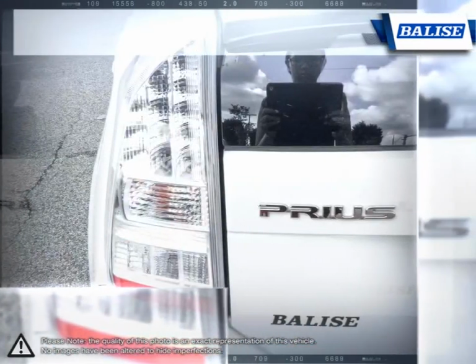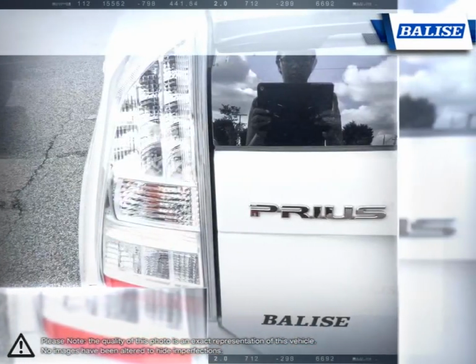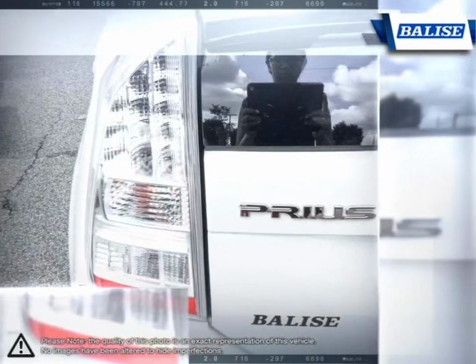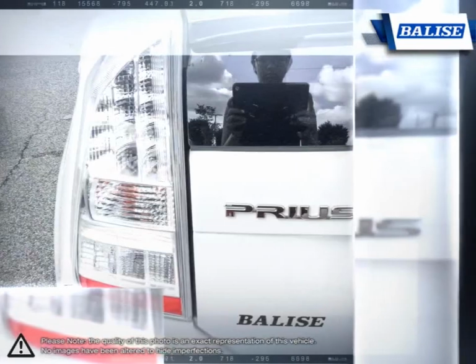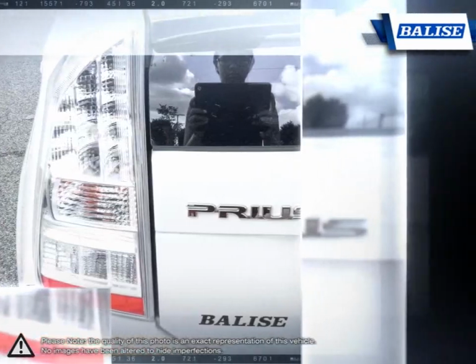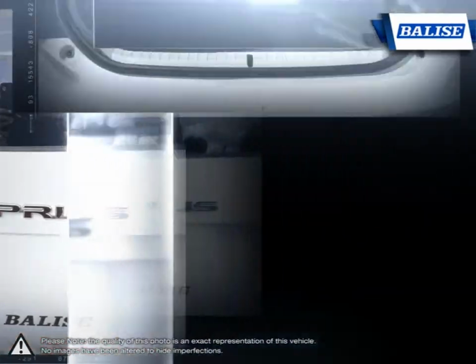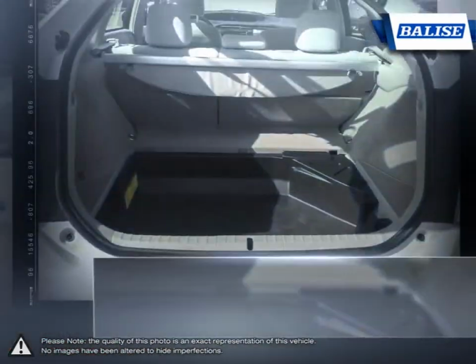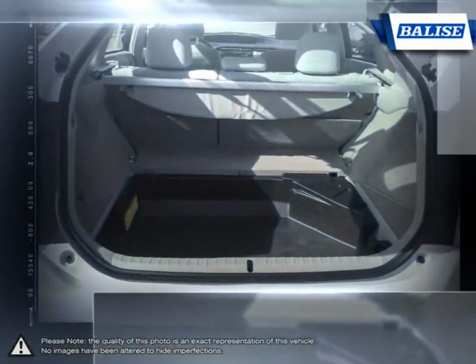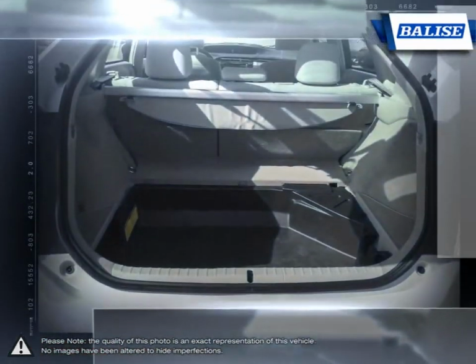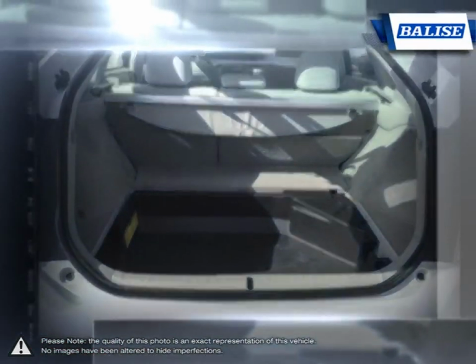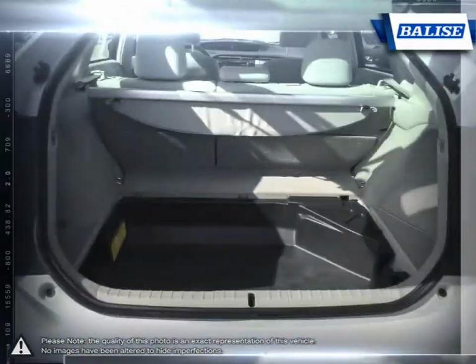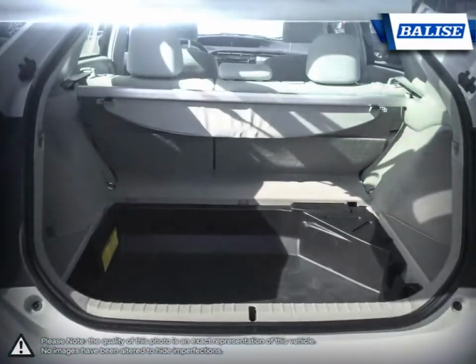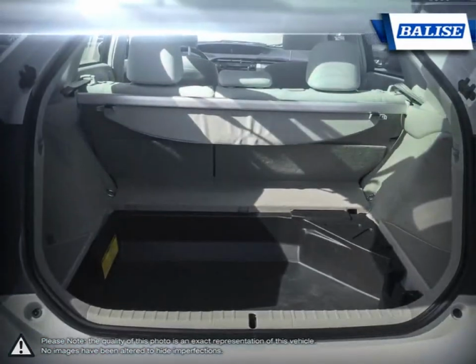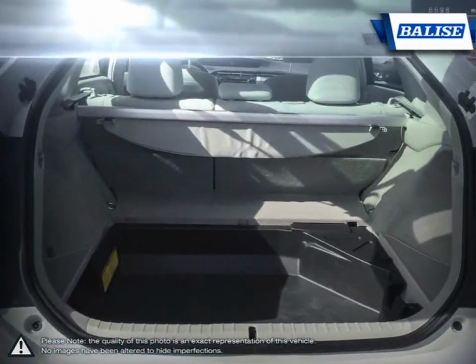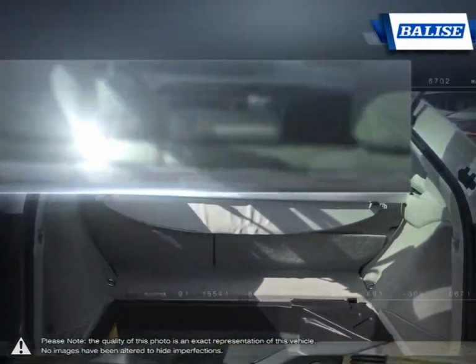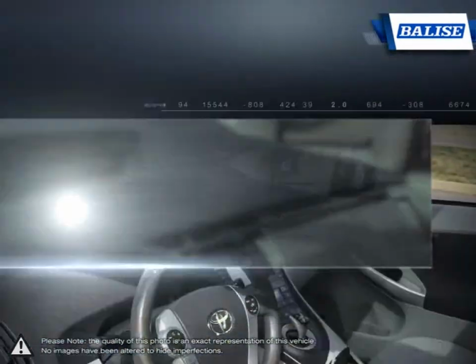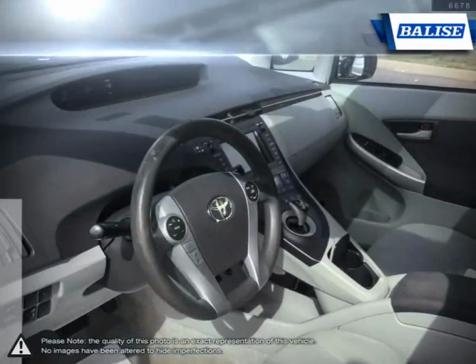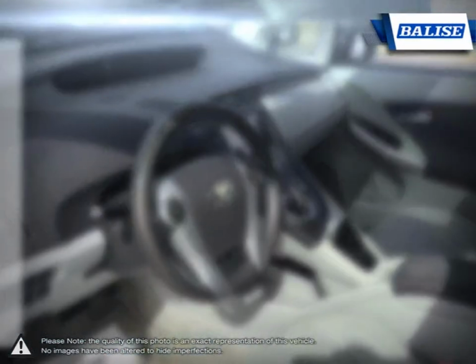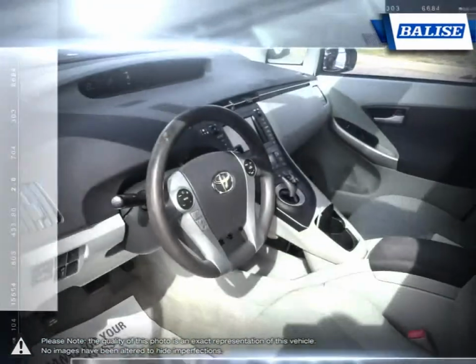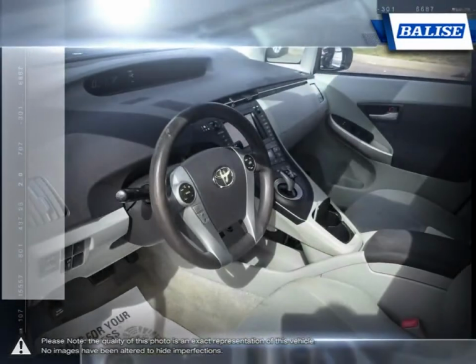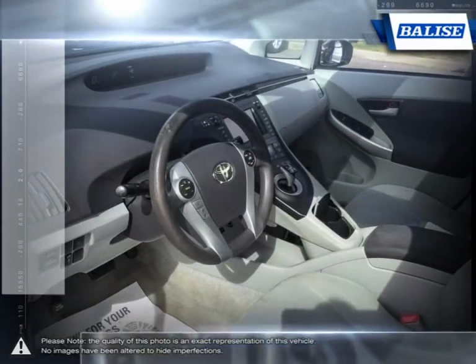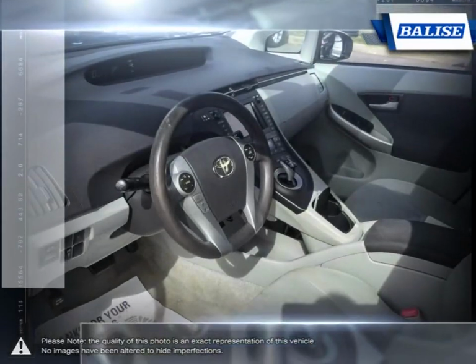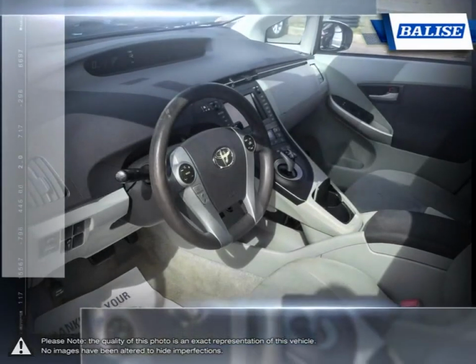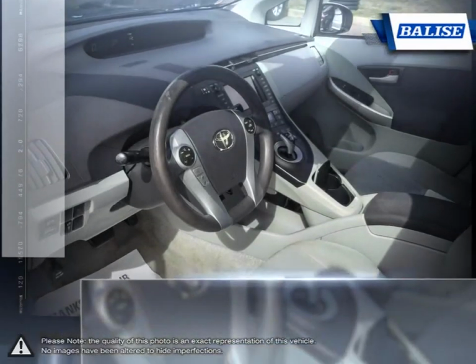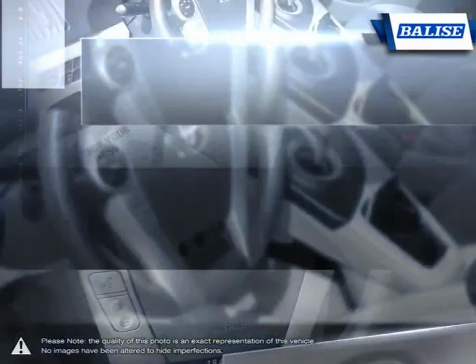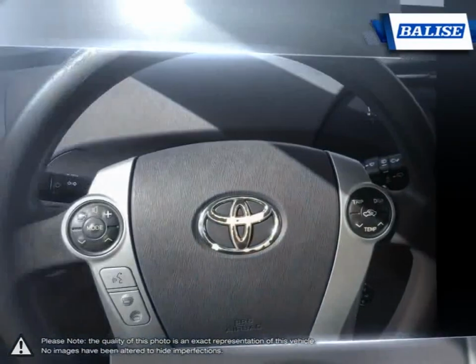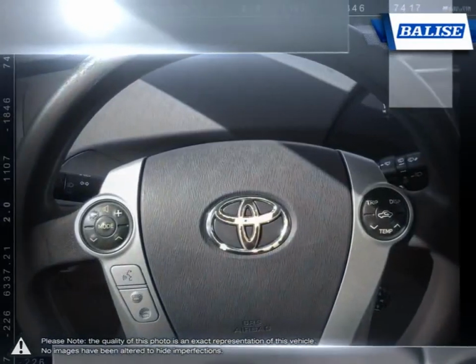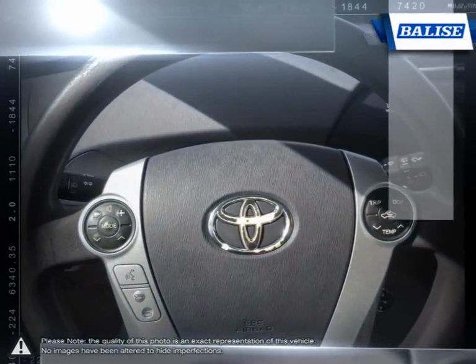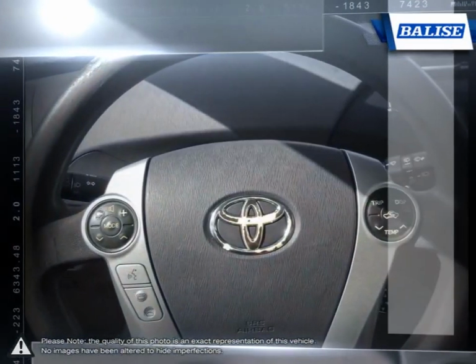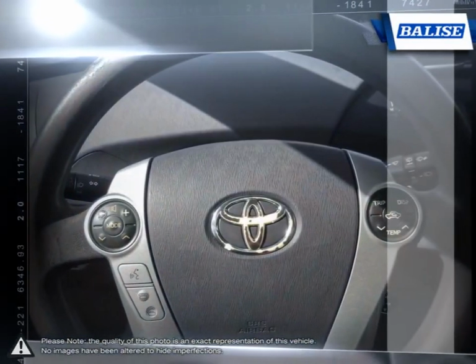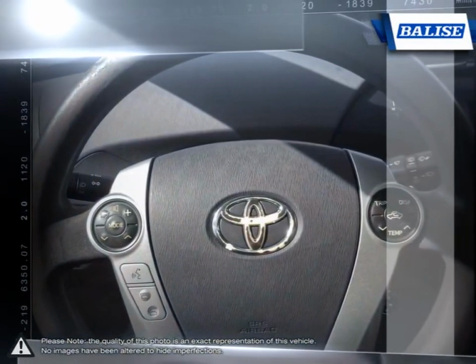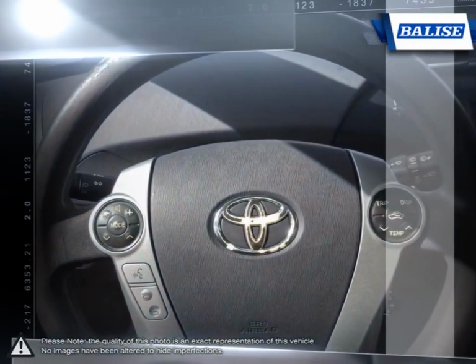At Balise Toyota of Warwick, we offer drivers from across Rhode Island and Massachusetts the newest Toyota models, reliable used cars, and everyday low-price auto services.